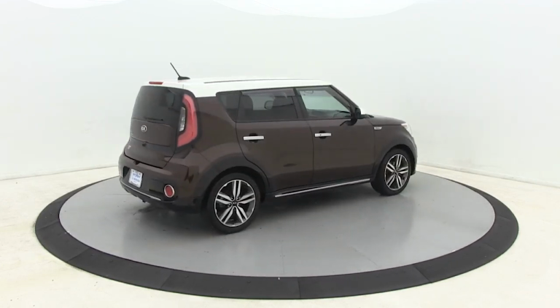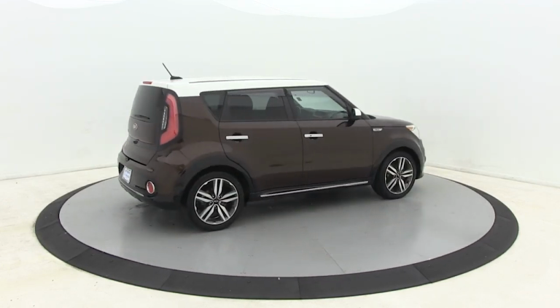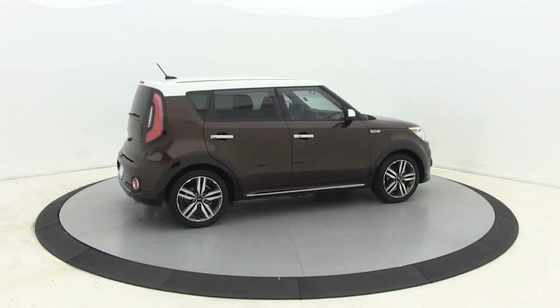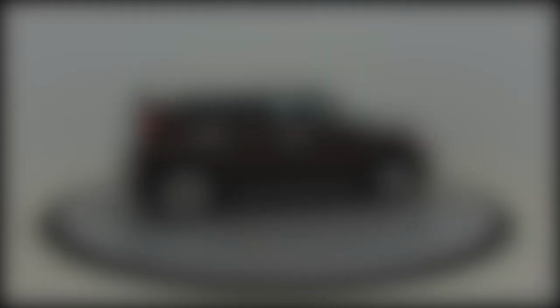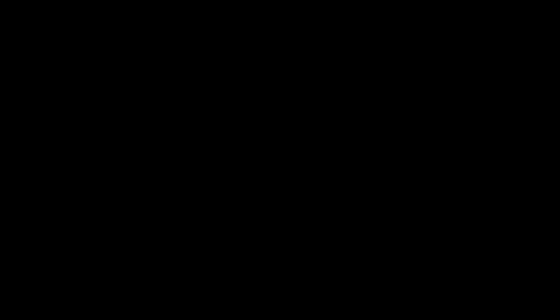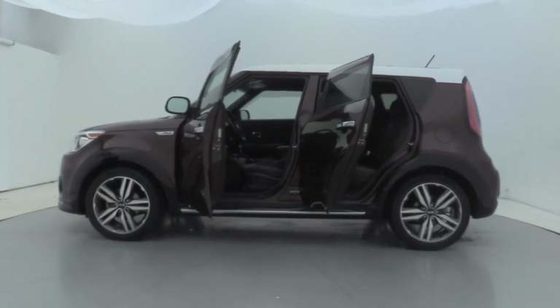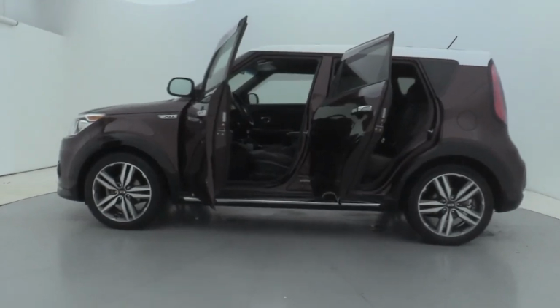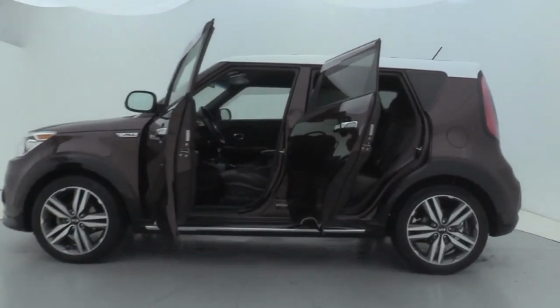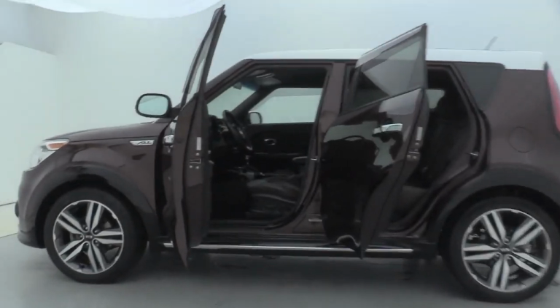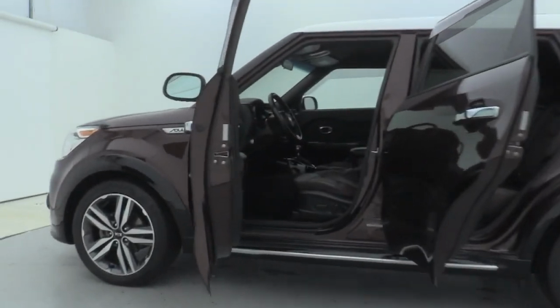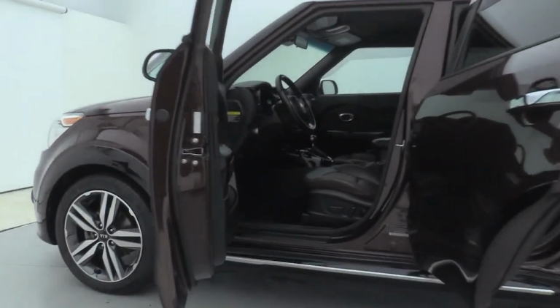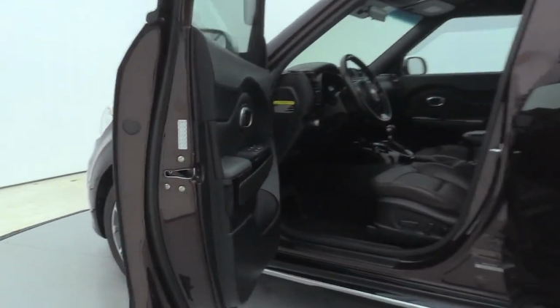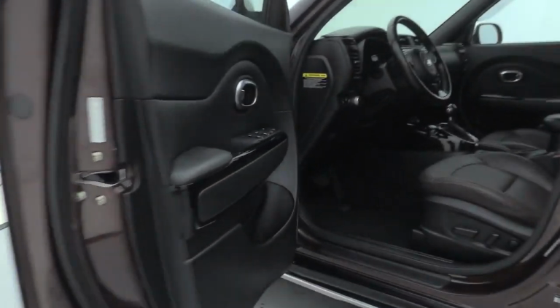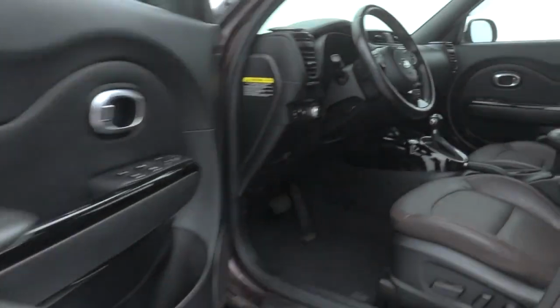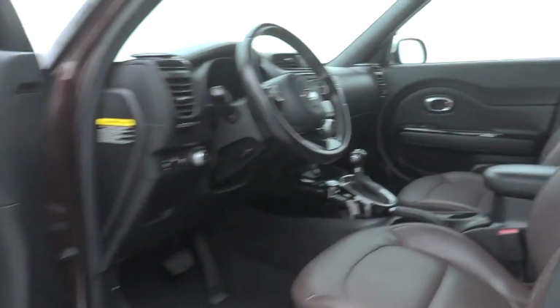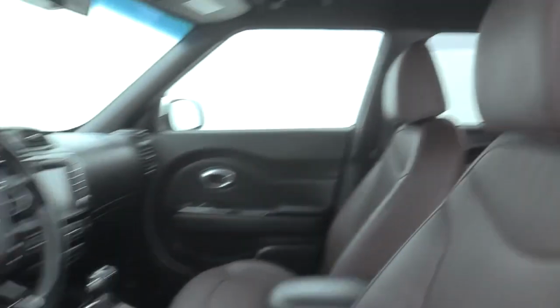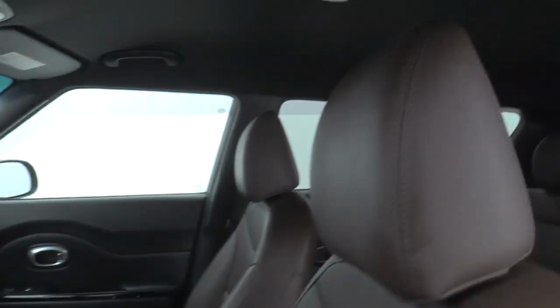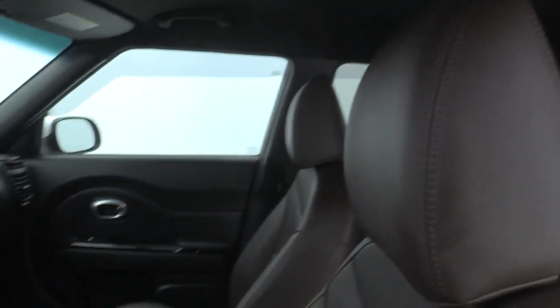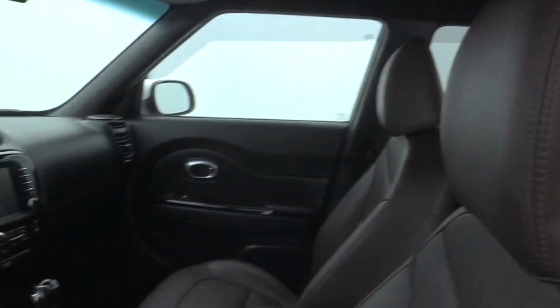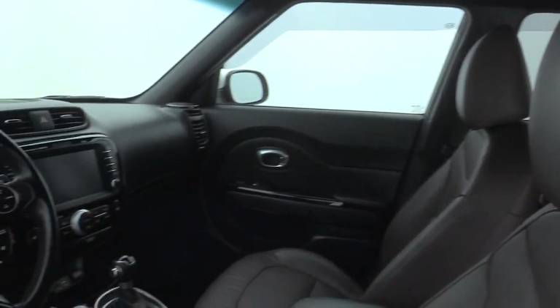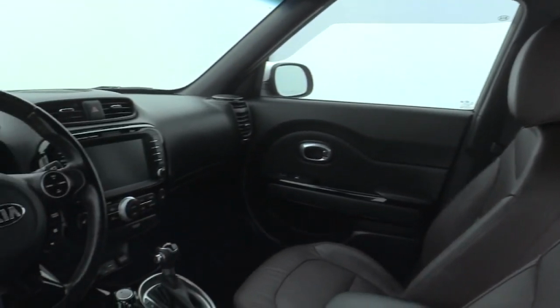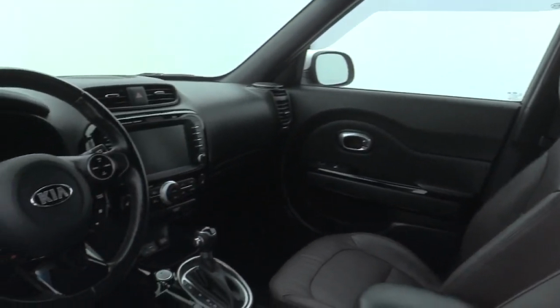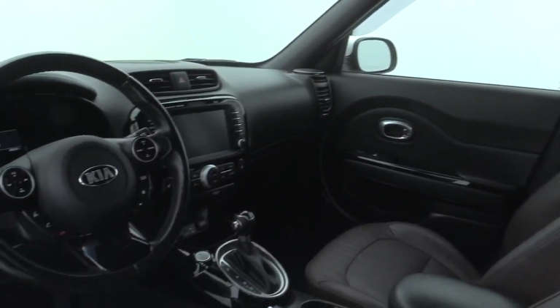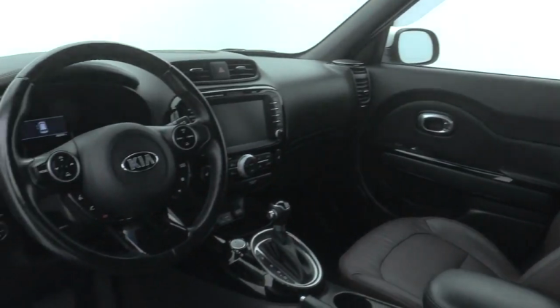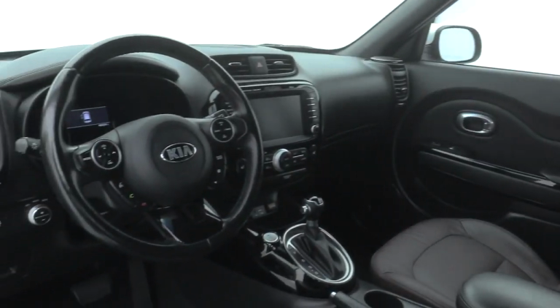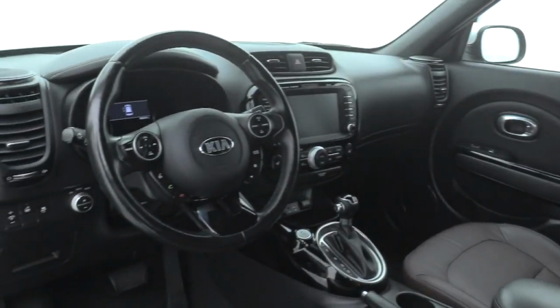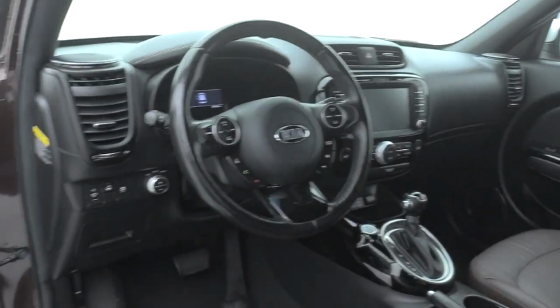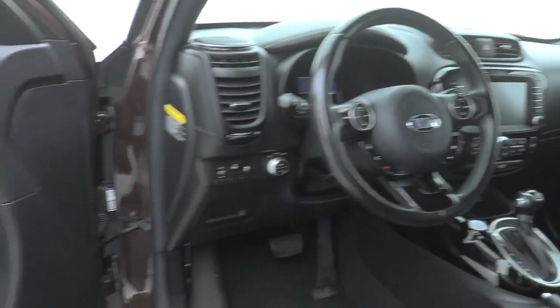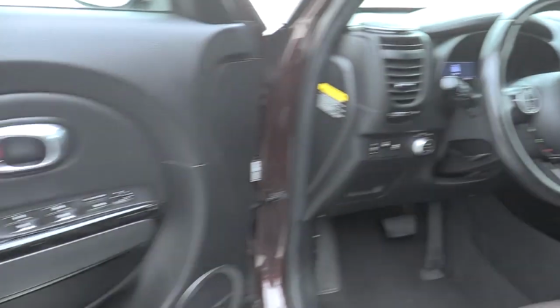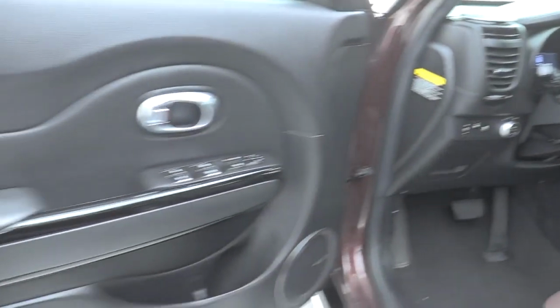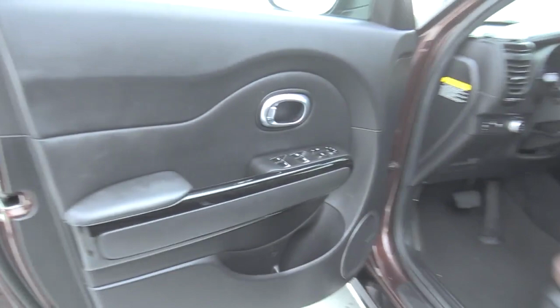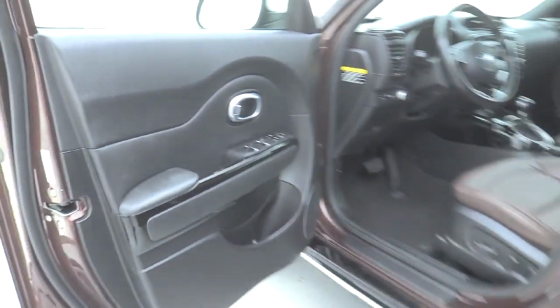Premium wheels, heated seats, navigation system, traction control, power passenger seat, dual airbags, Bluetooth, power steering, four-wheel disc brakes, heated front seats, electronic stability control.